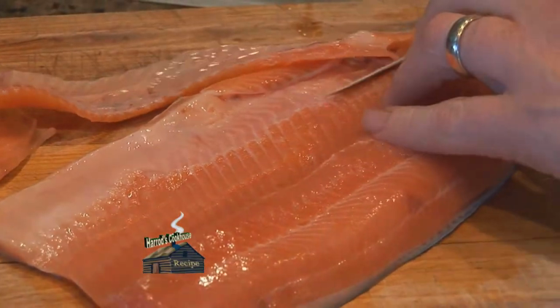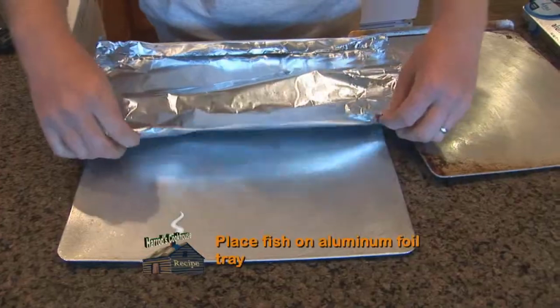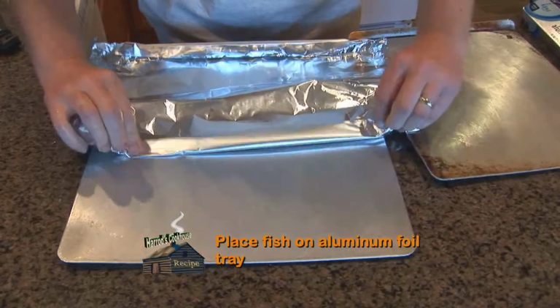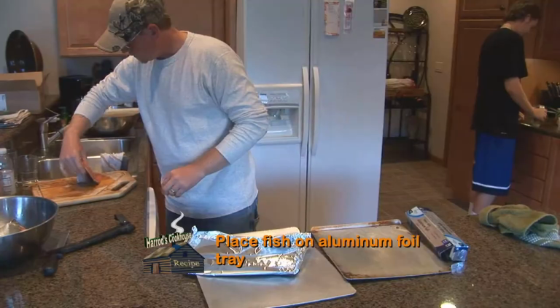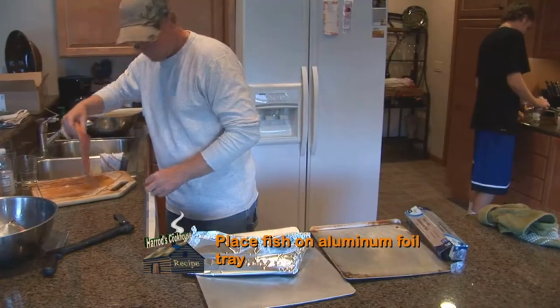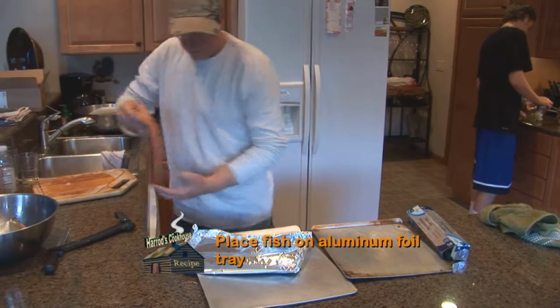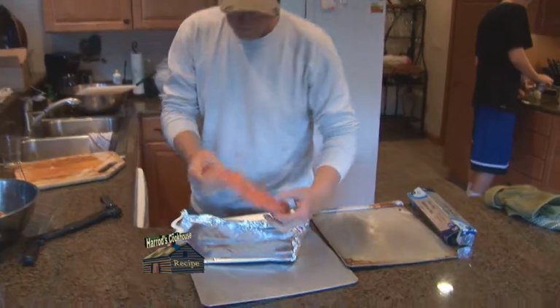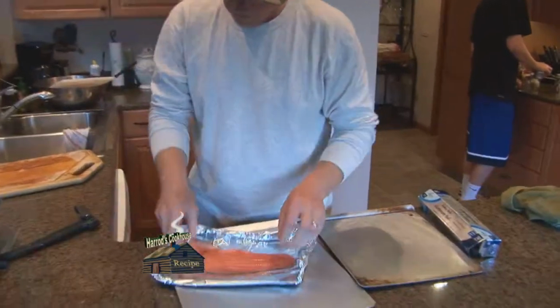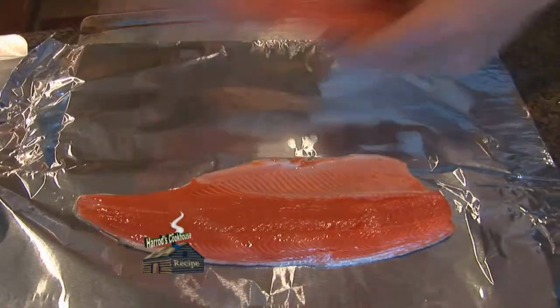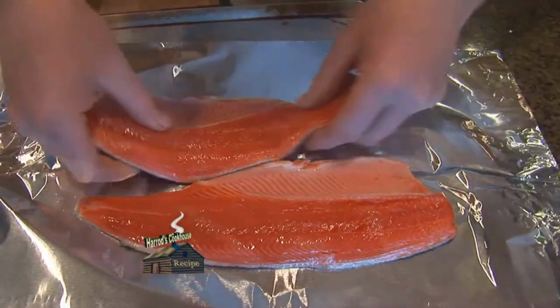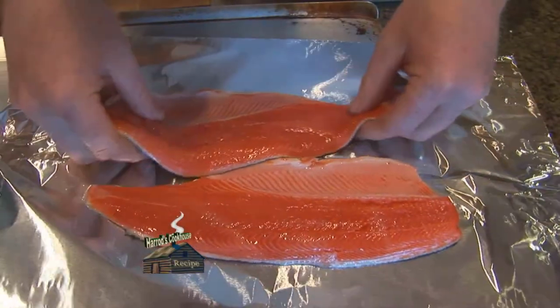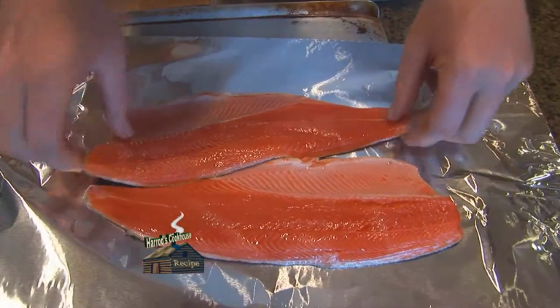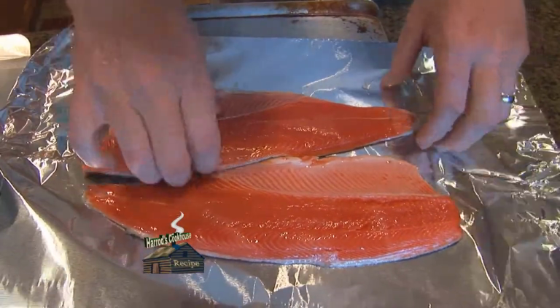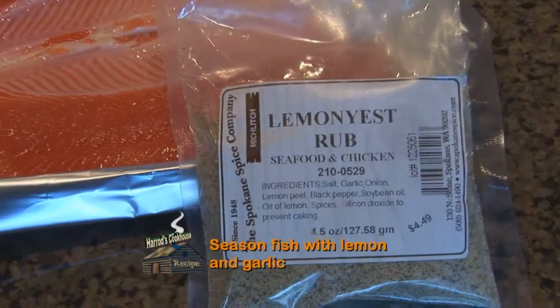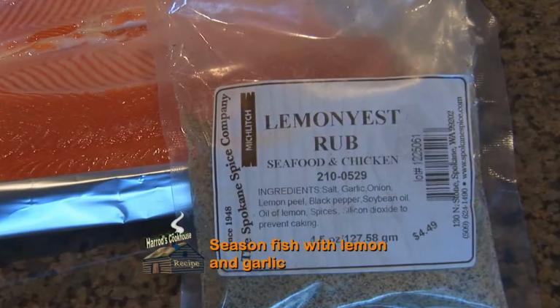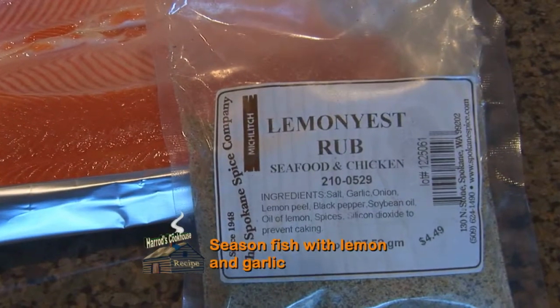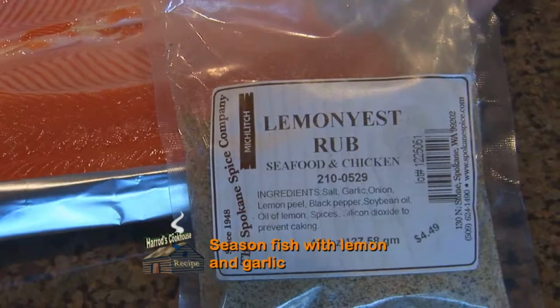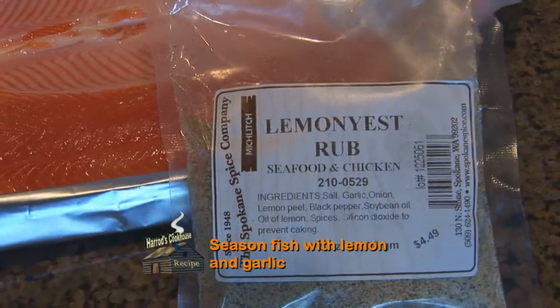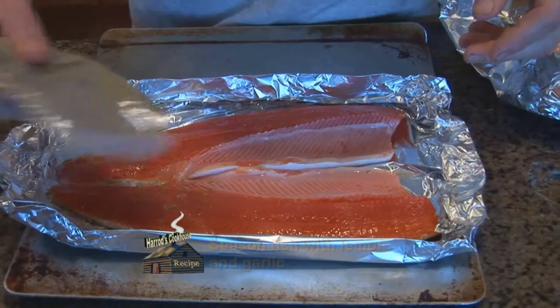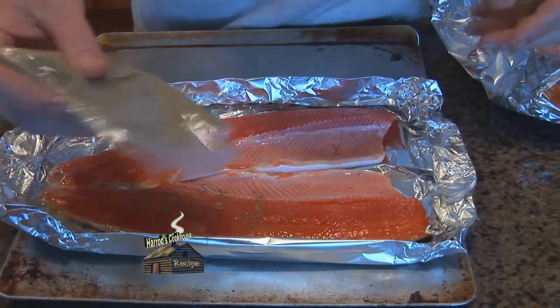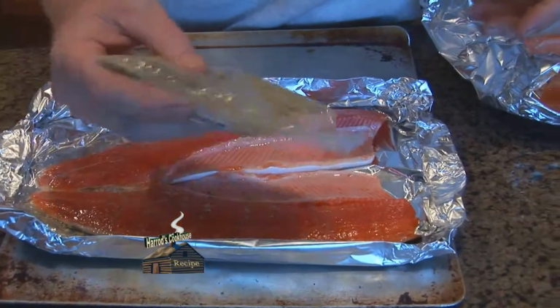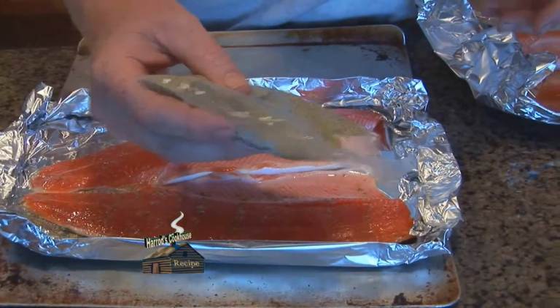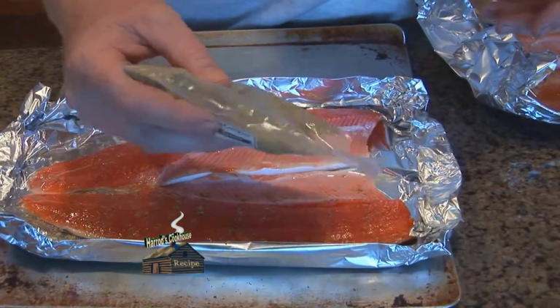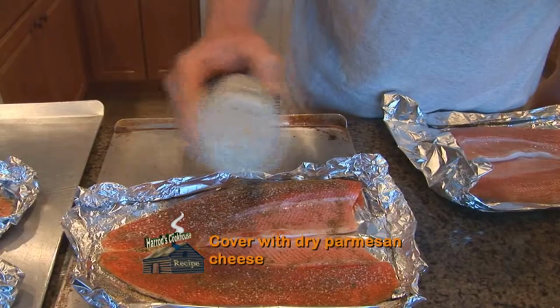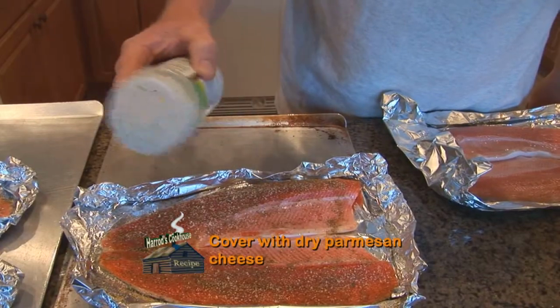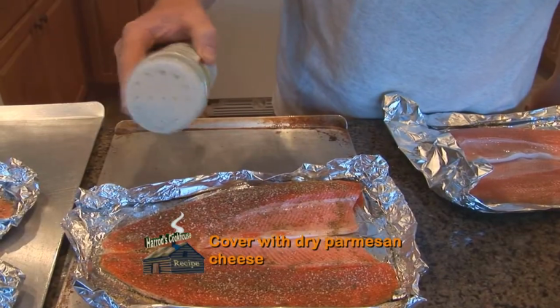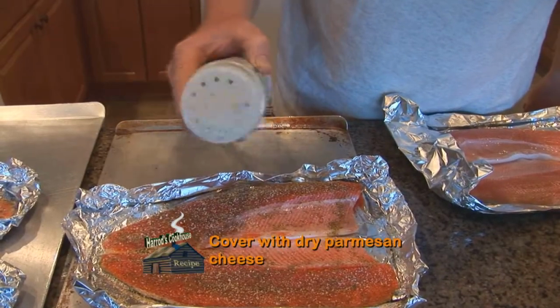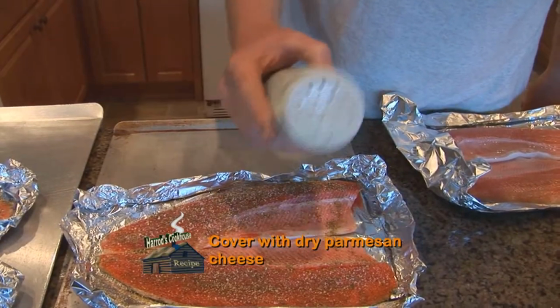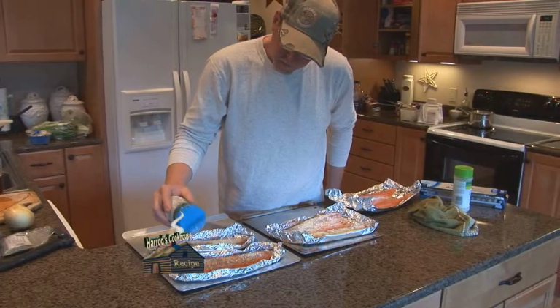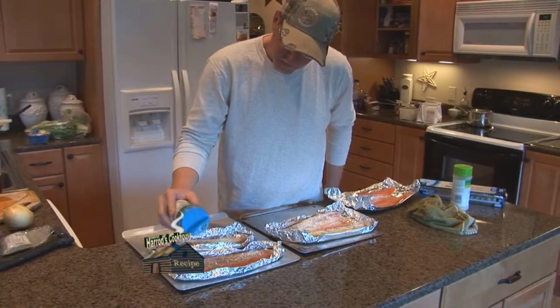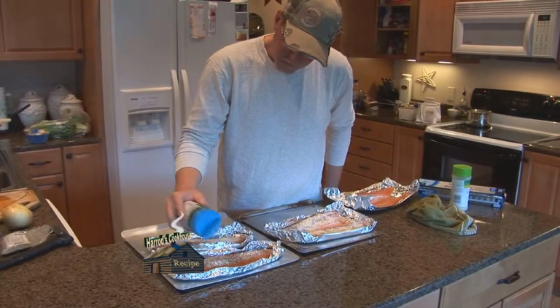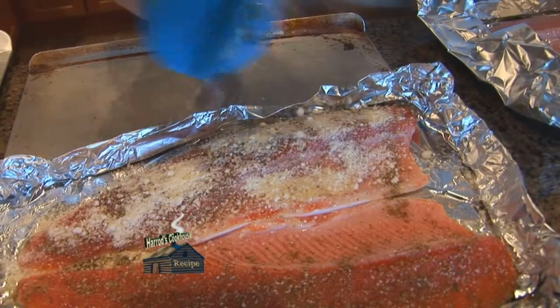Place filet on an aluminum foil tray so that fish can be placed onto the barbecue. Season with Micklitch's lemon-iest rub and garlic salt — Ron says you've got to have garlic. Cover fish with dry Parmesan cheese.